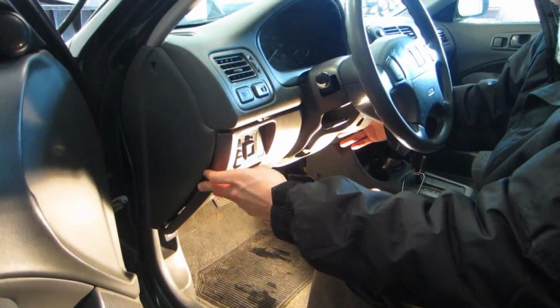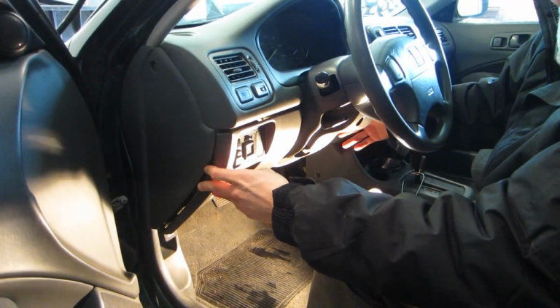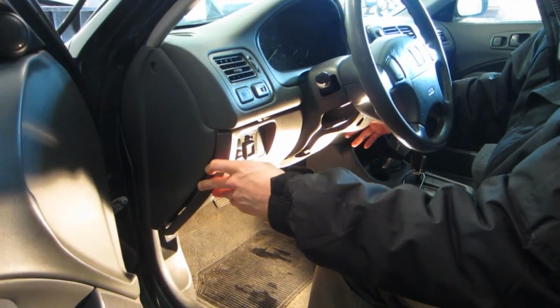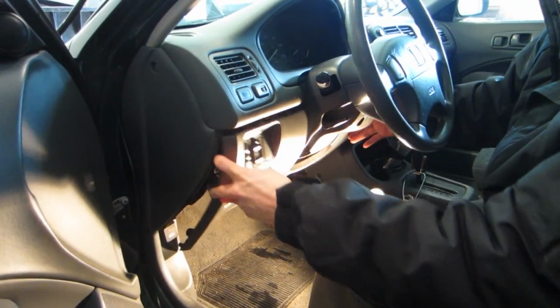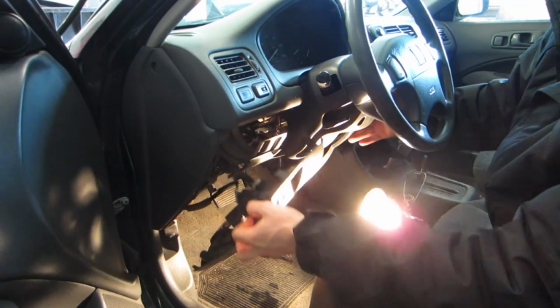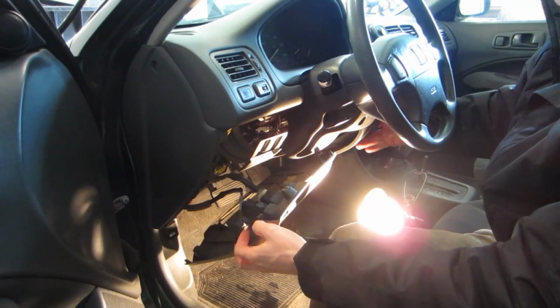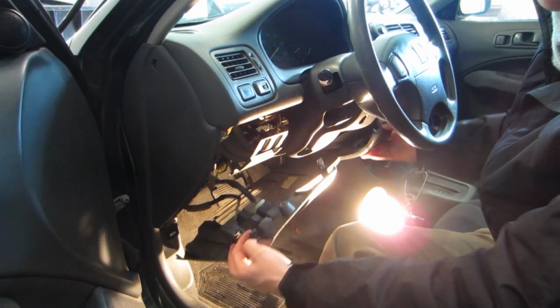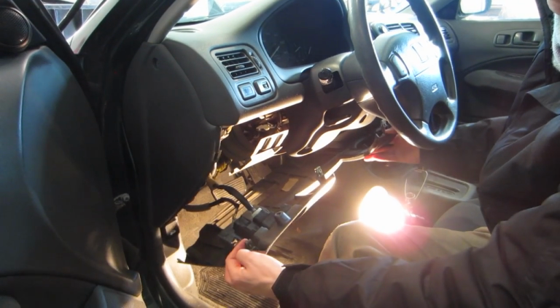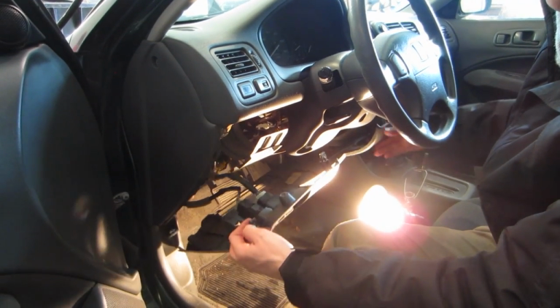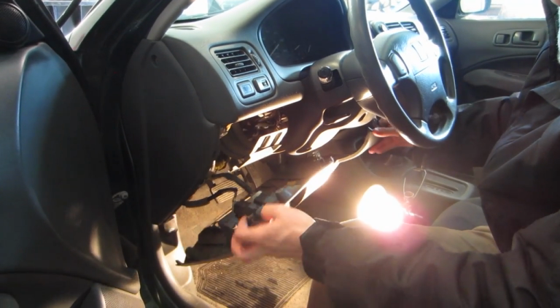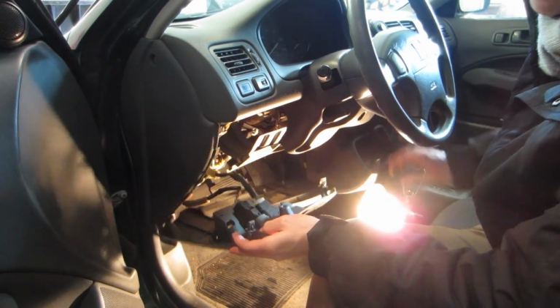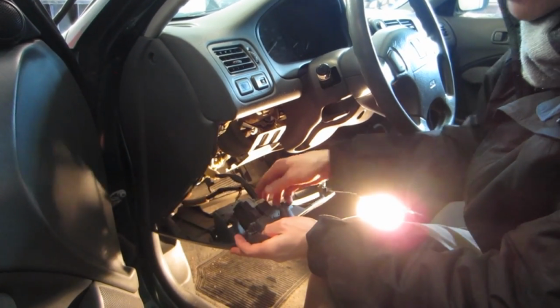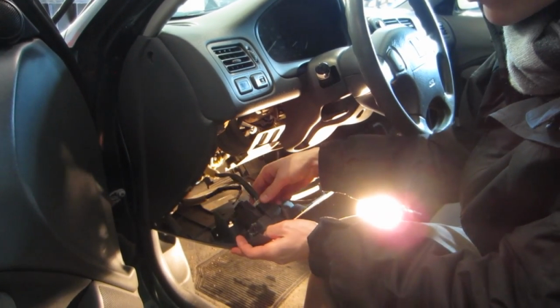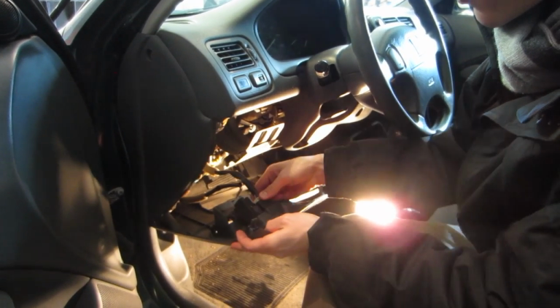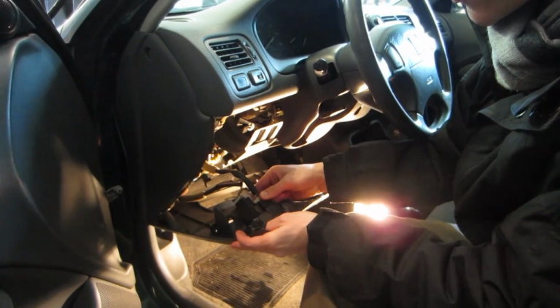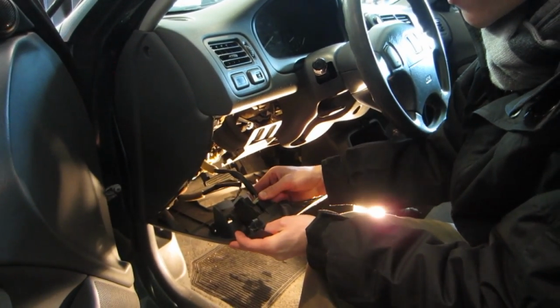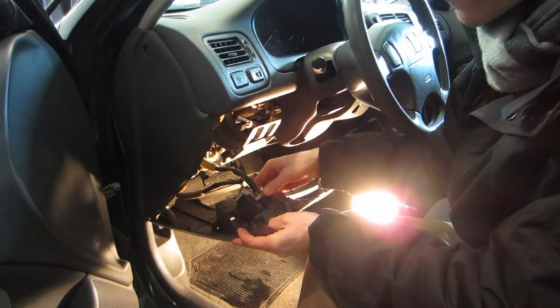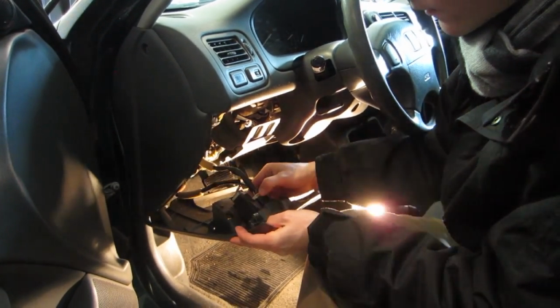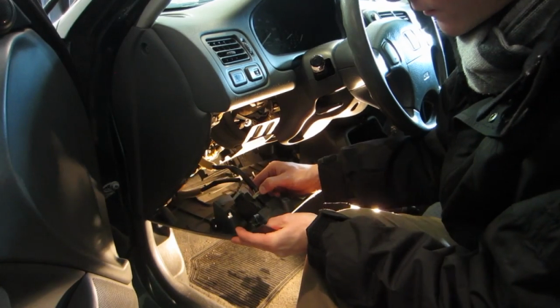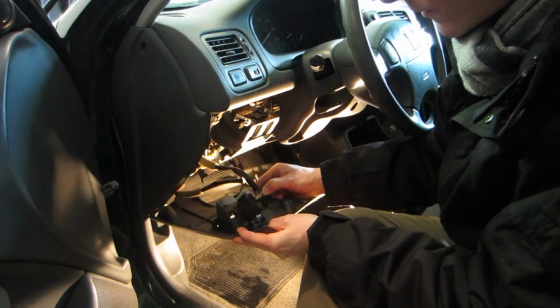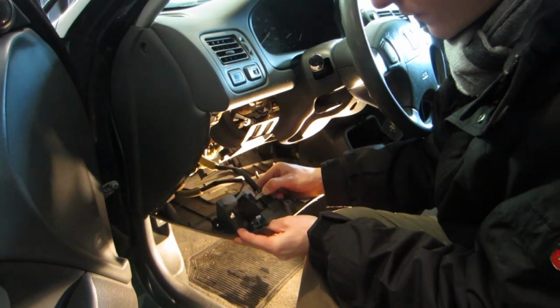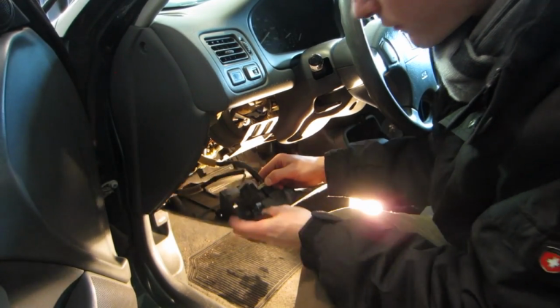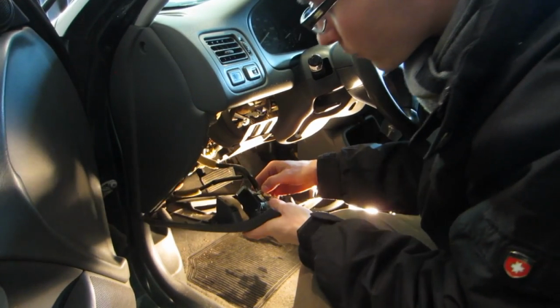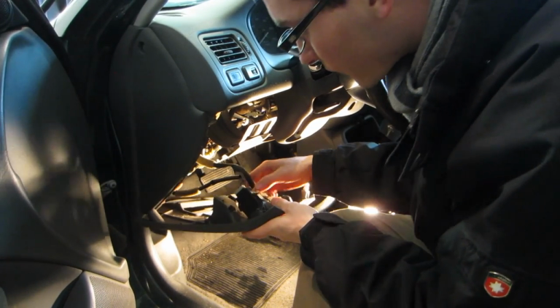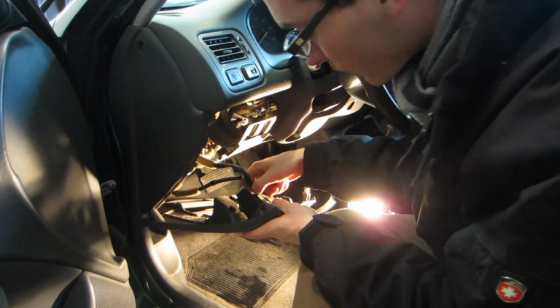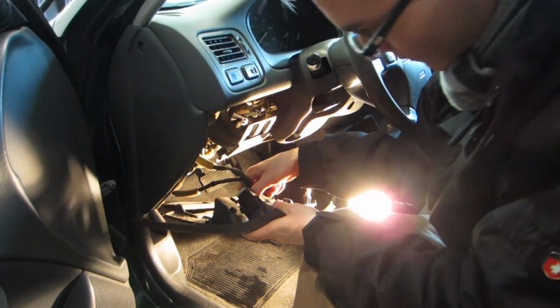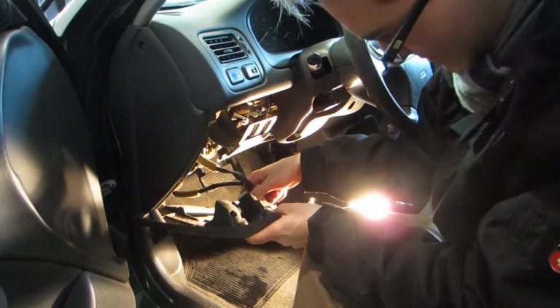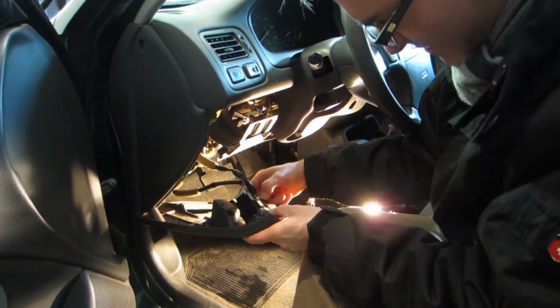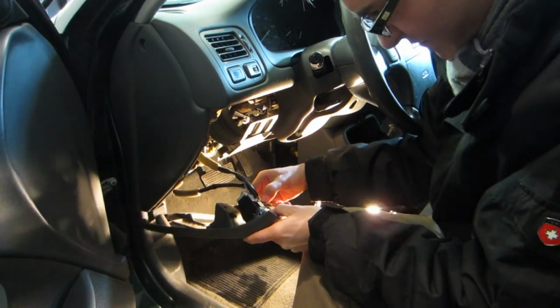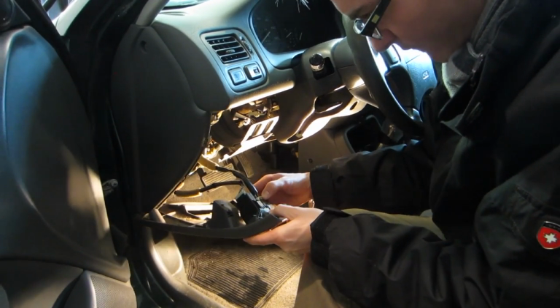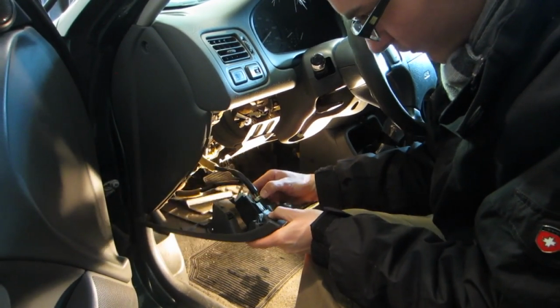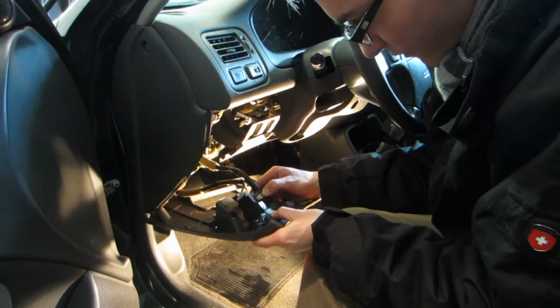Now that we have the screws out, this whole part slides off — just some clips in there. Then we have a couple of electrical connections here. To remove these, it's going to be a little bit sticky because it is a 14-year-old car.